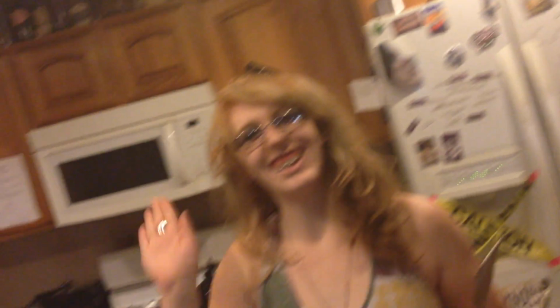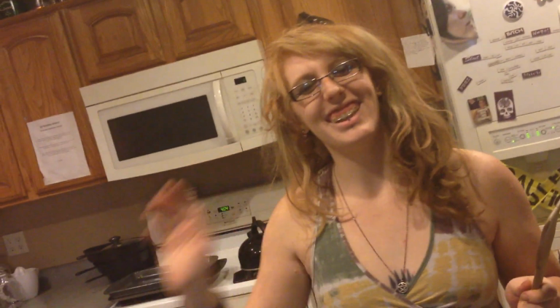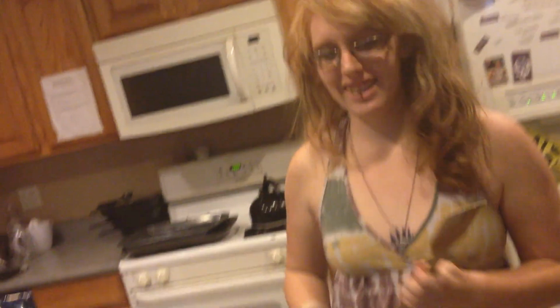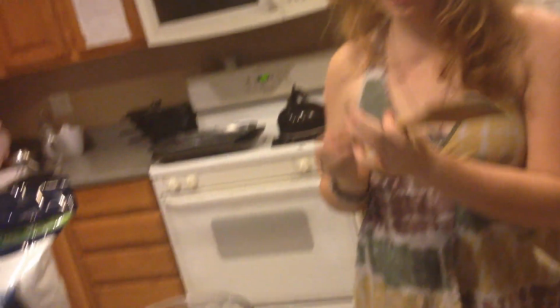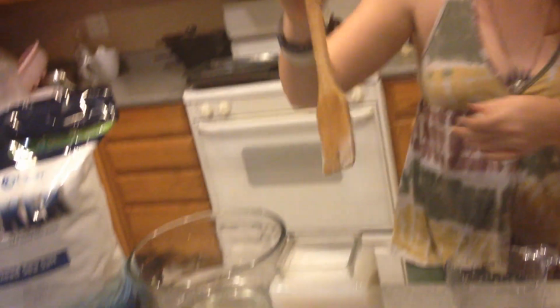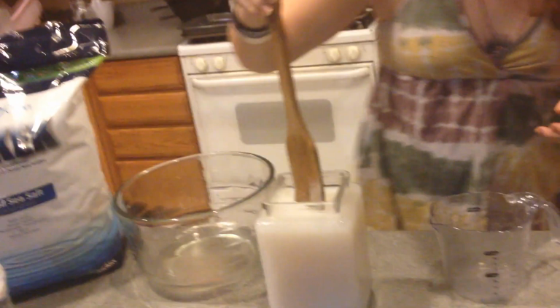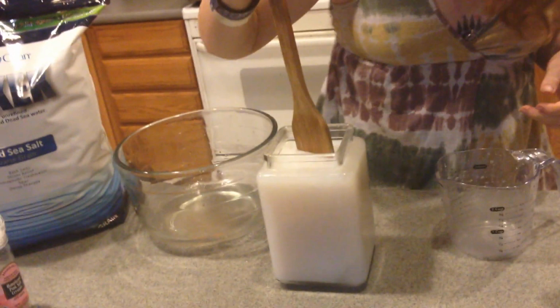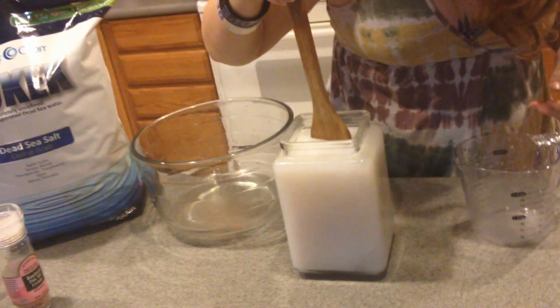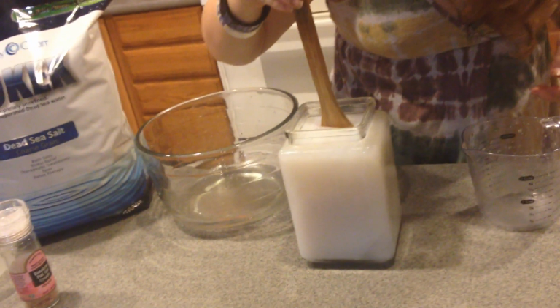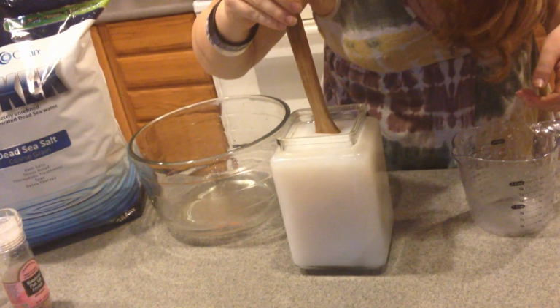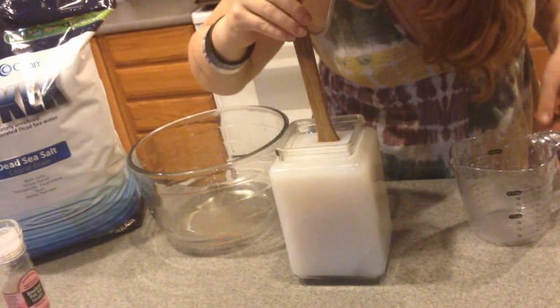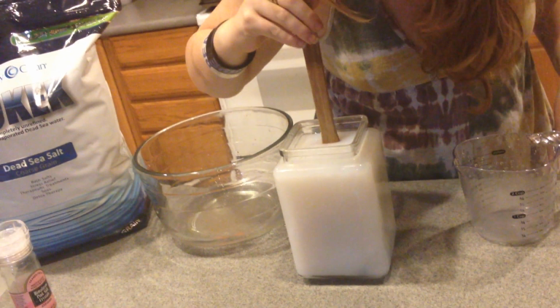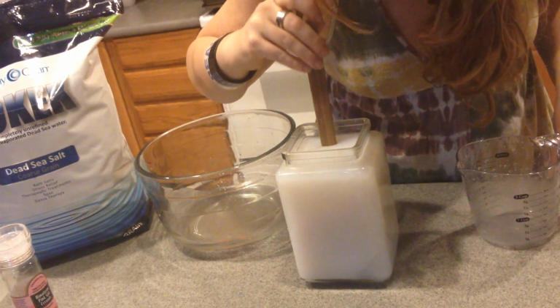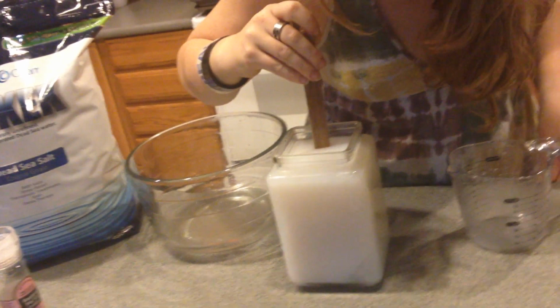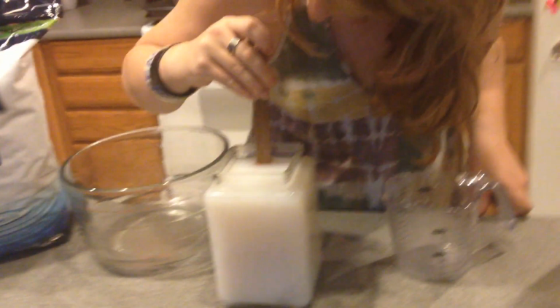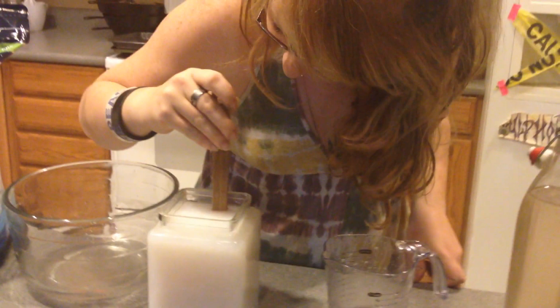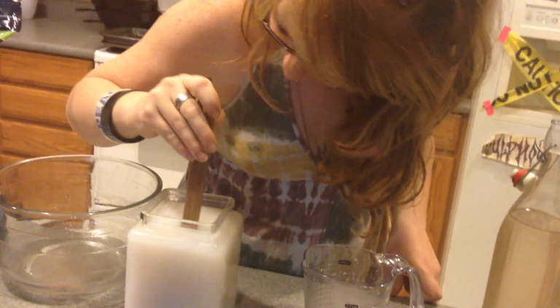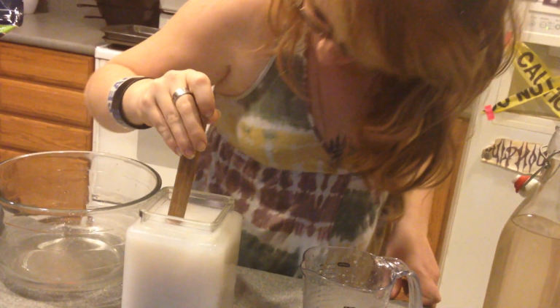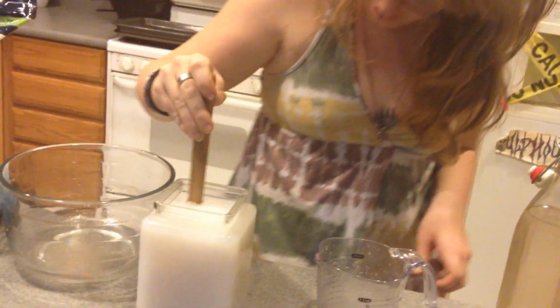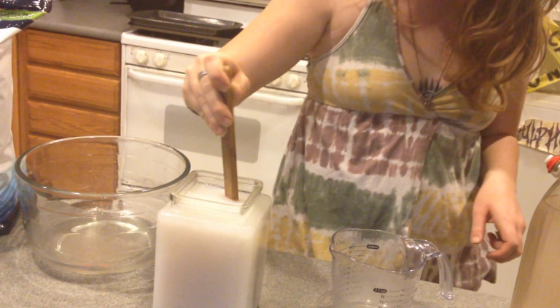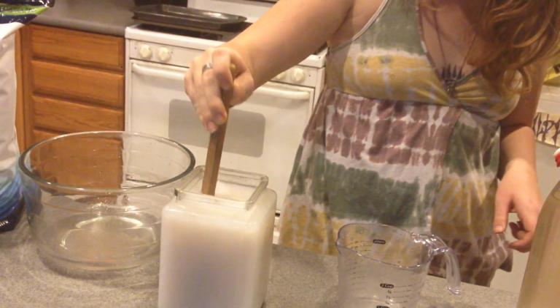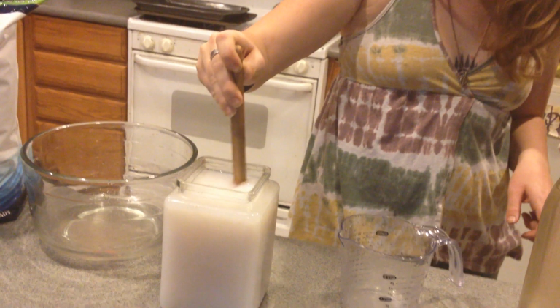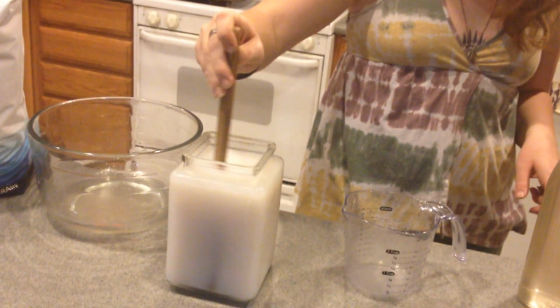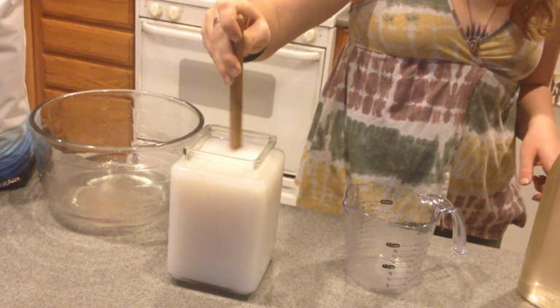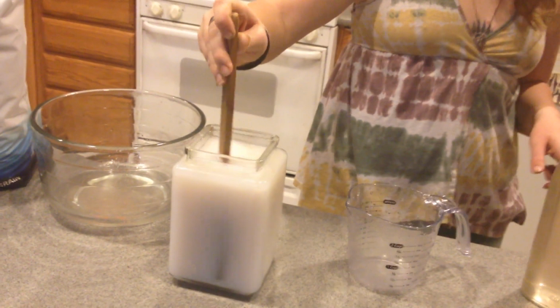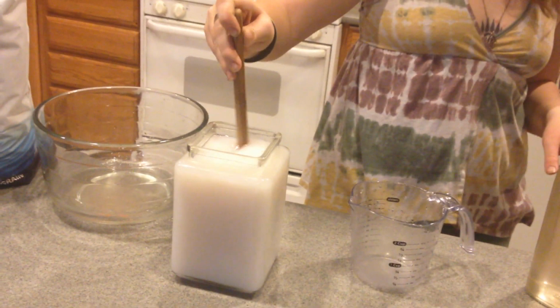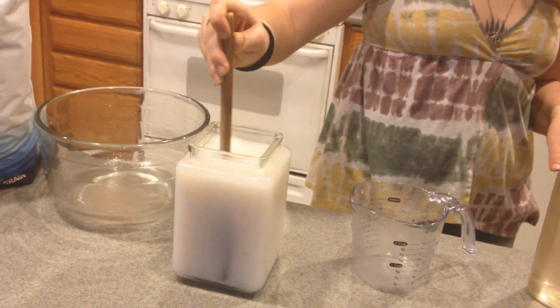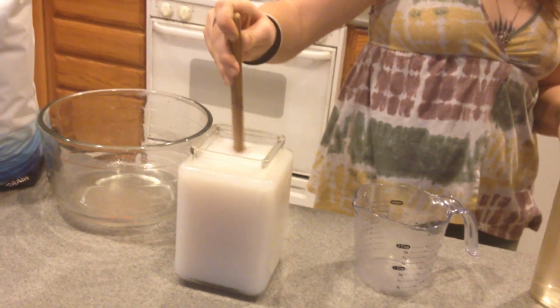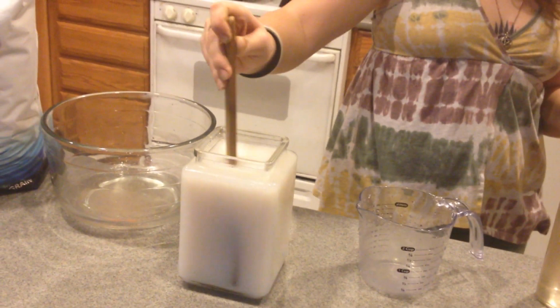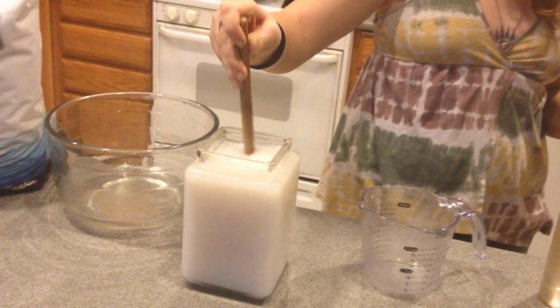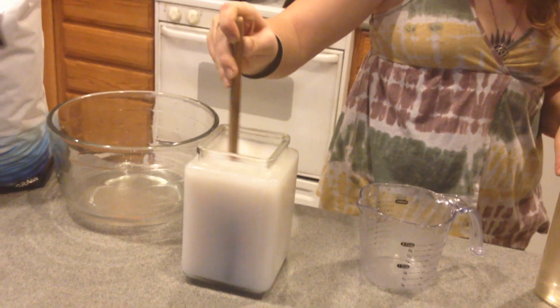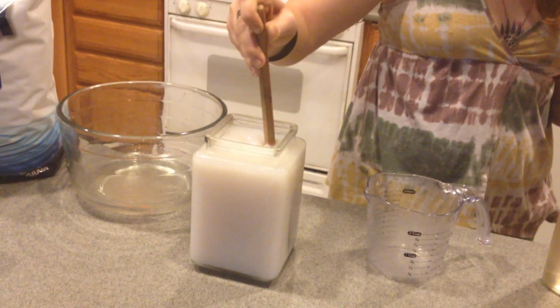You can stir it a little bit. Oh my god, it's thick. Extremely mineral rich.